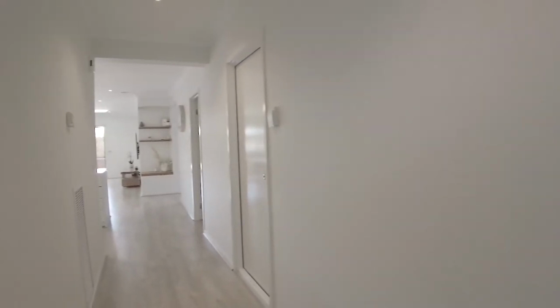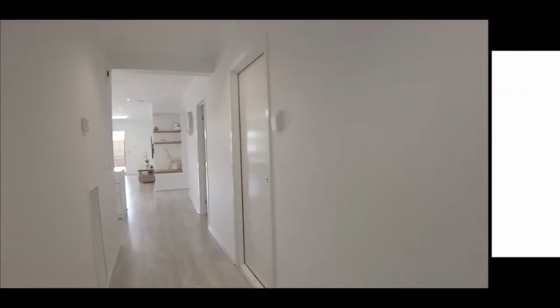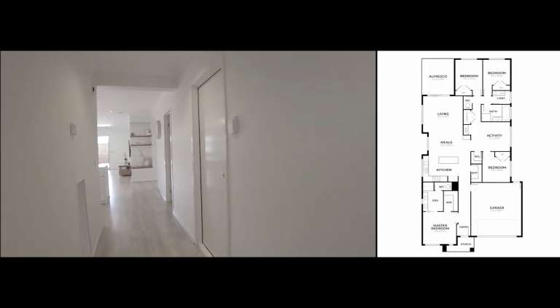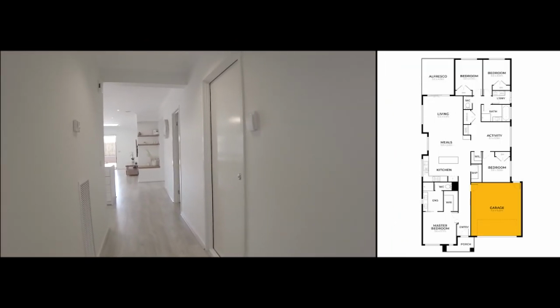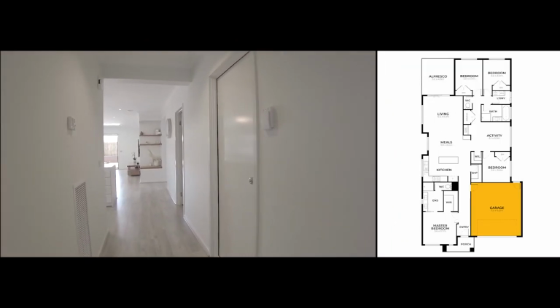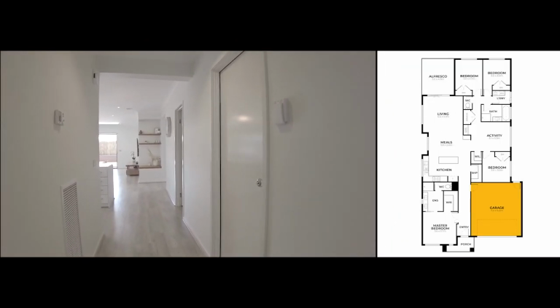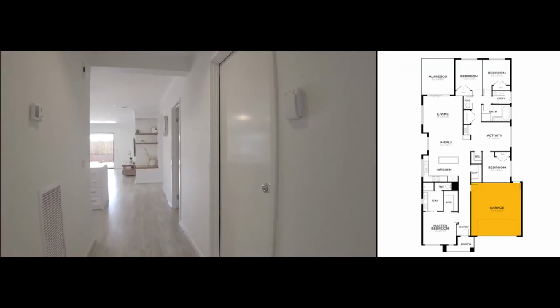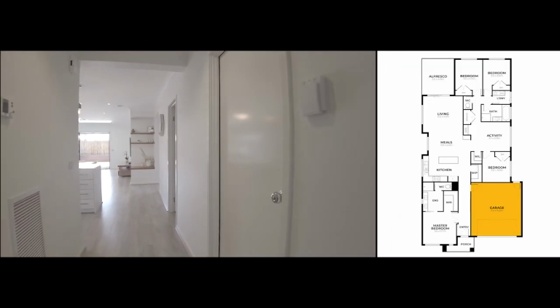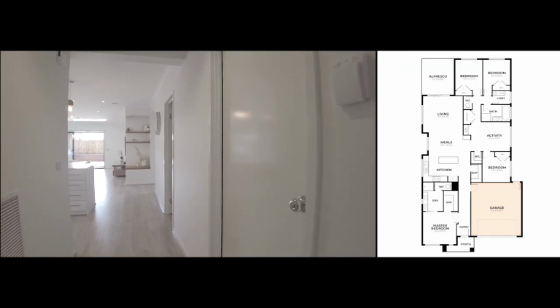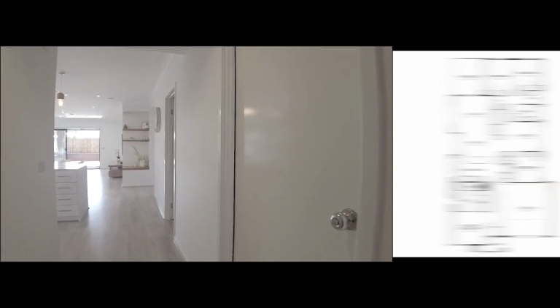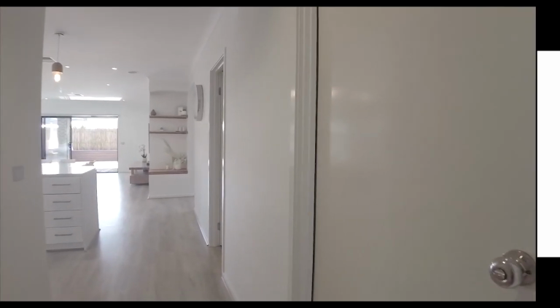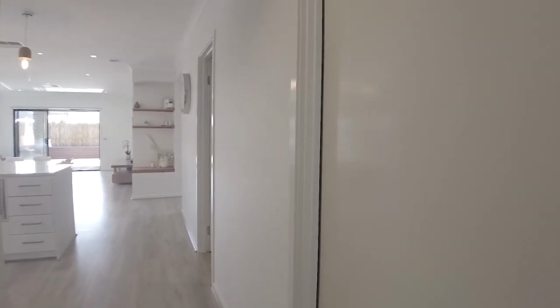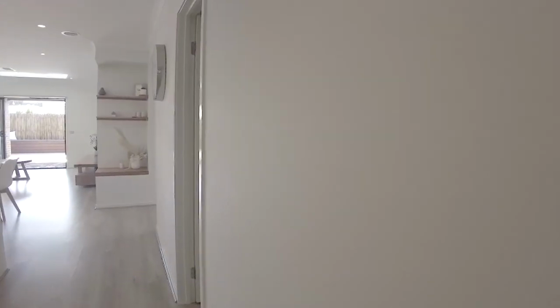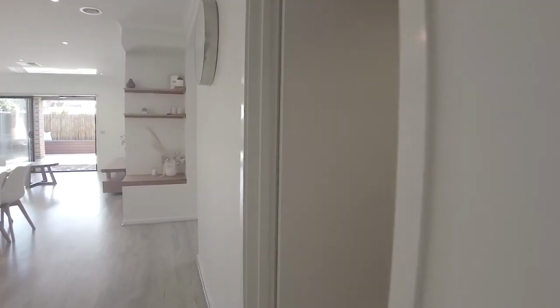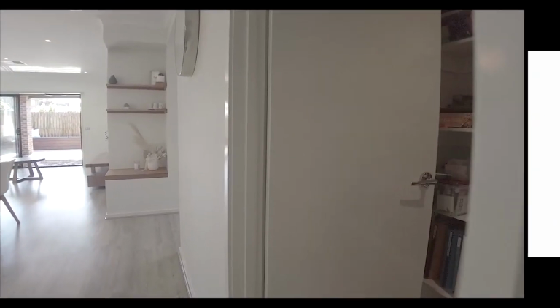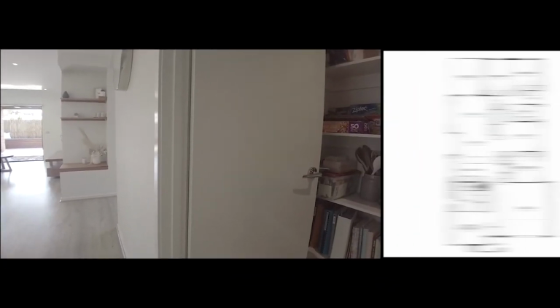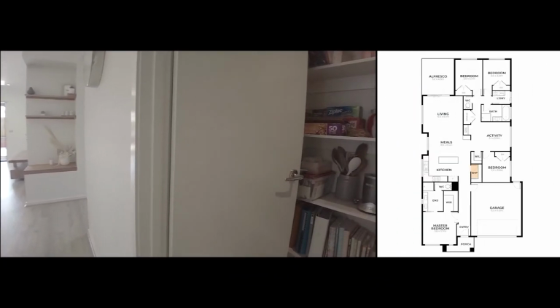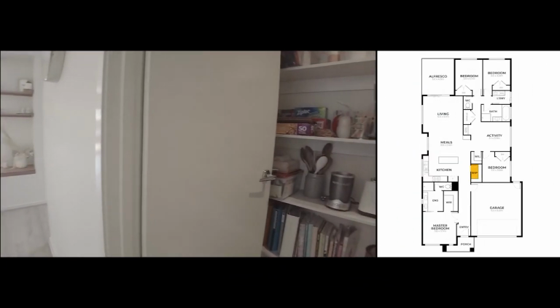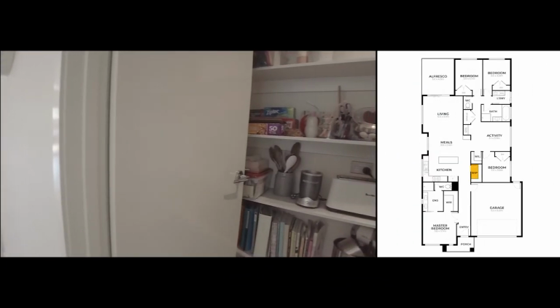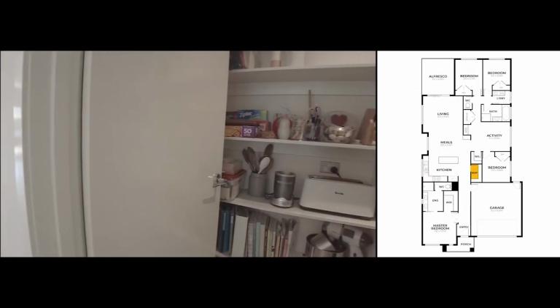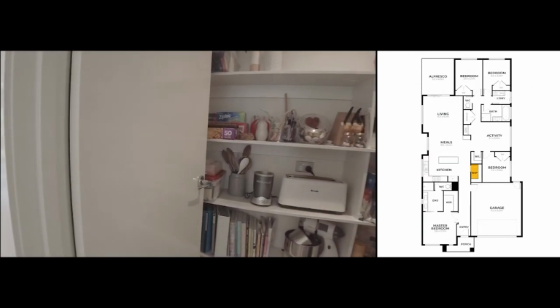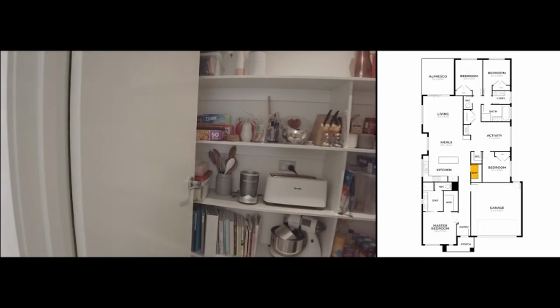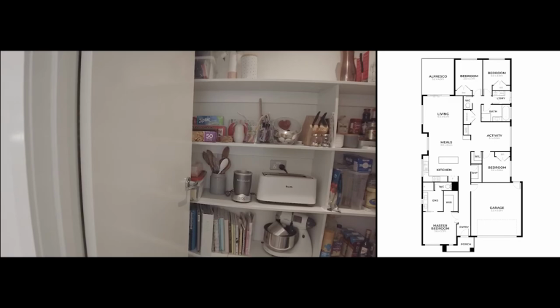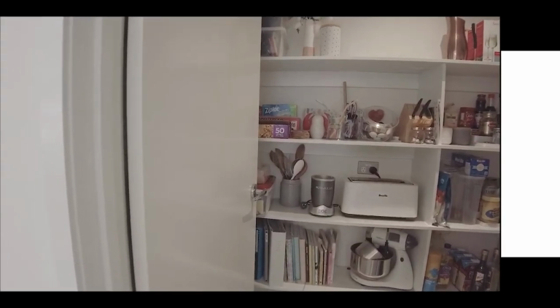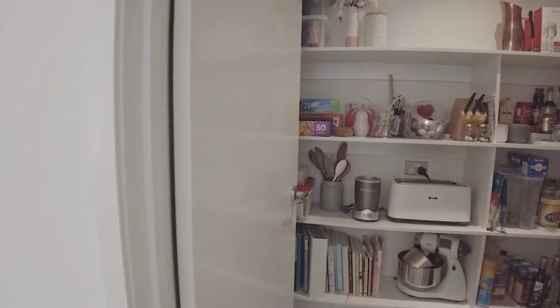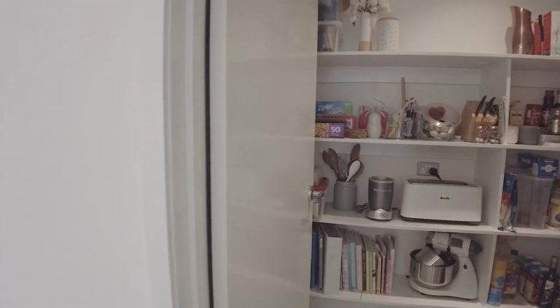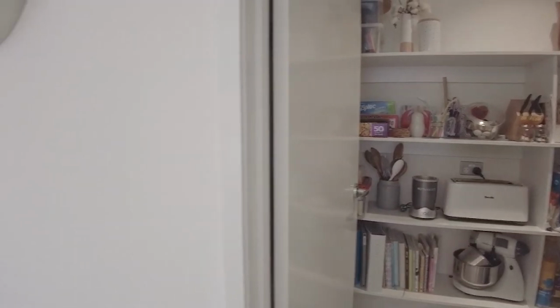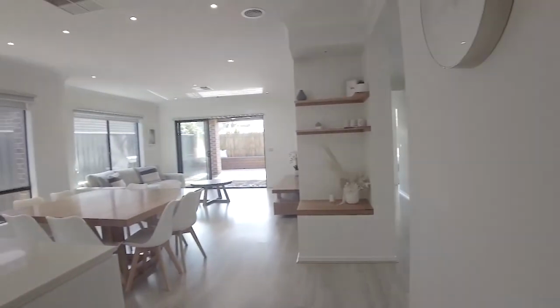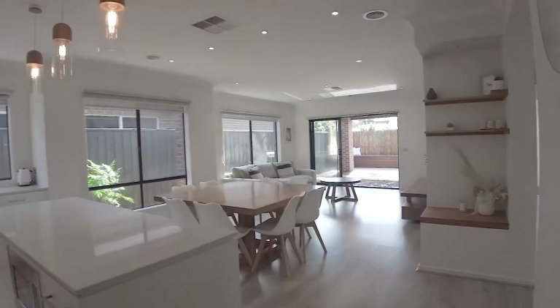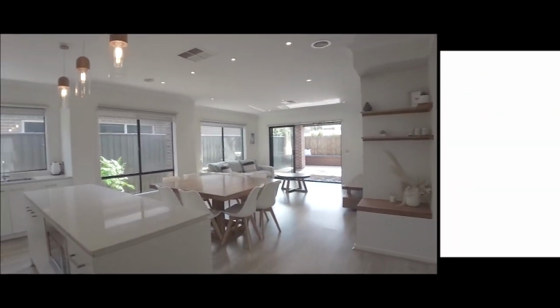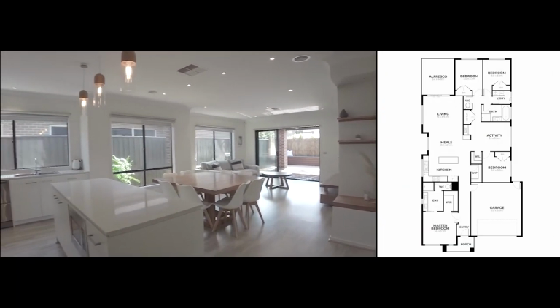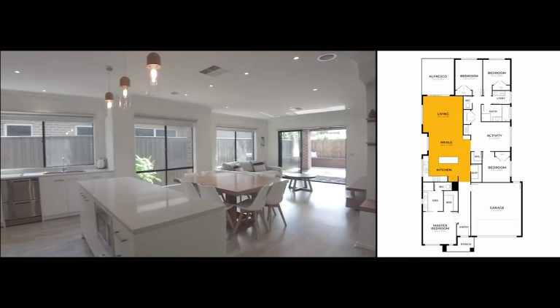Down the hallway on the right, we have the entrance to the garage, a walk-in pantry, and an open floor living plan.